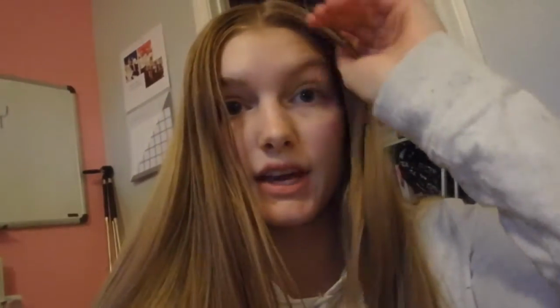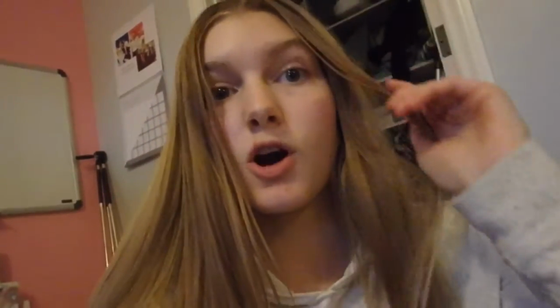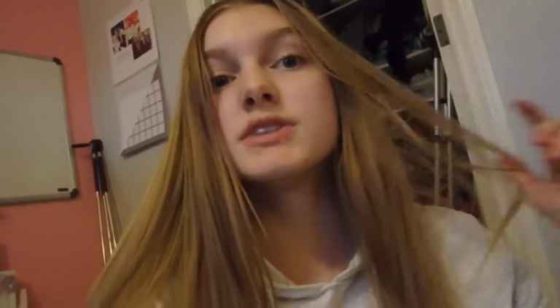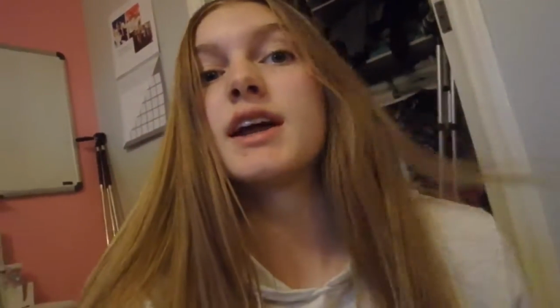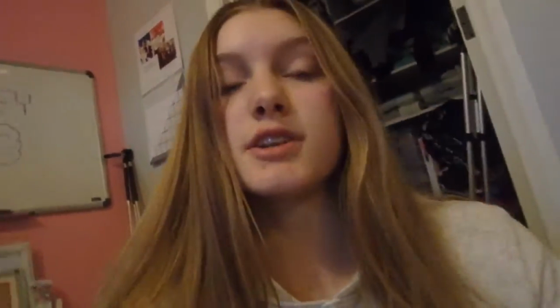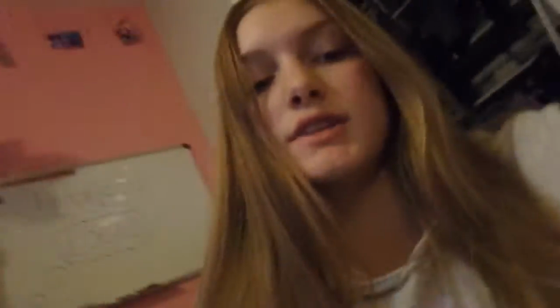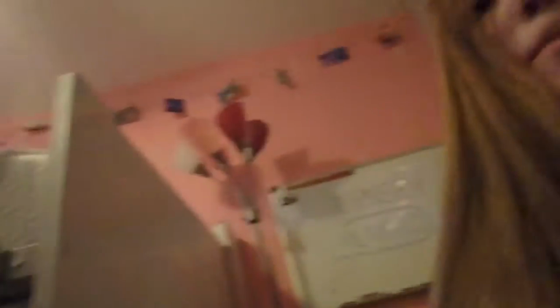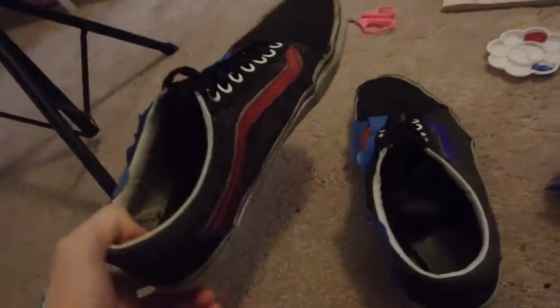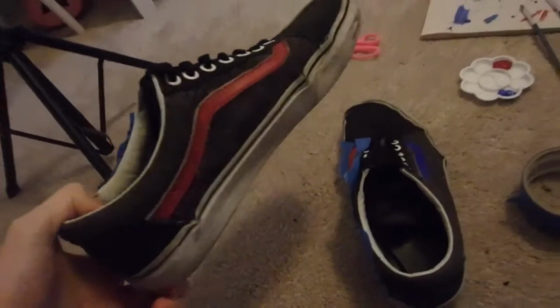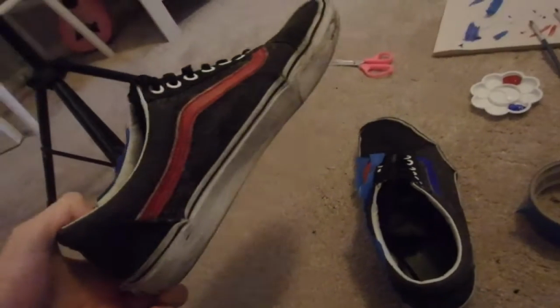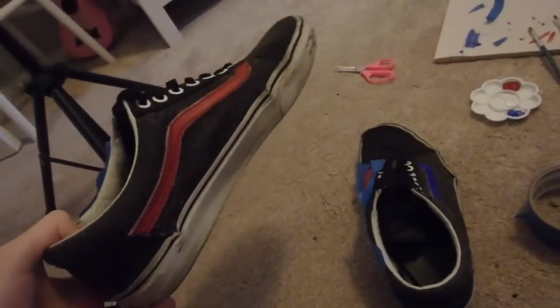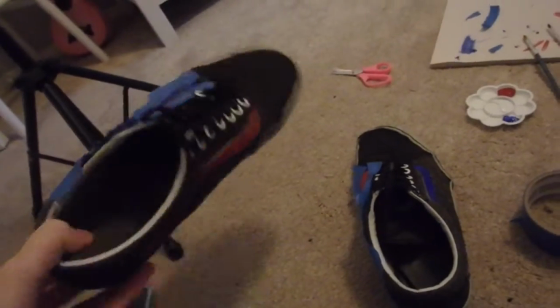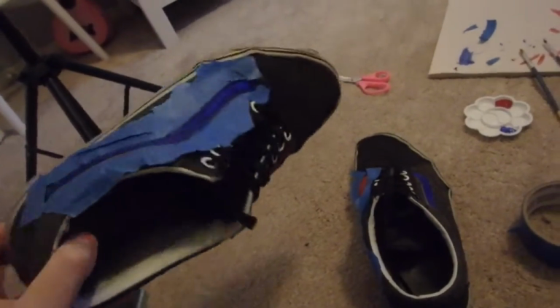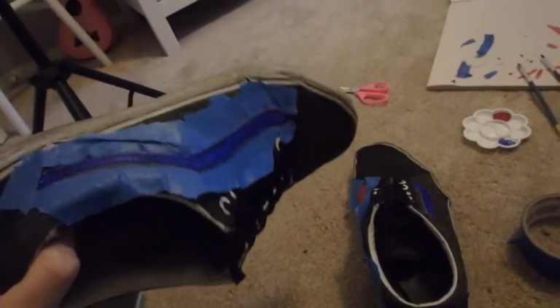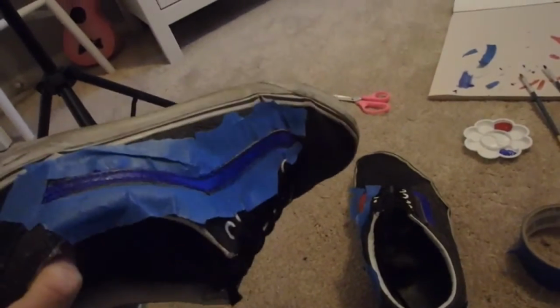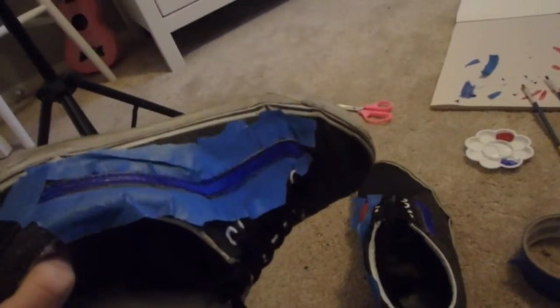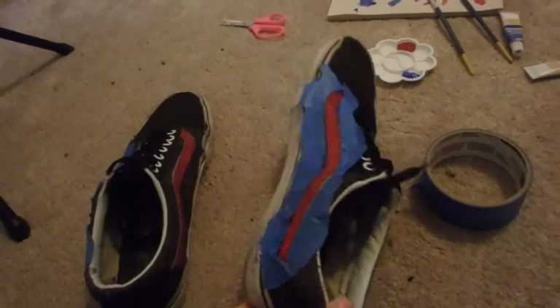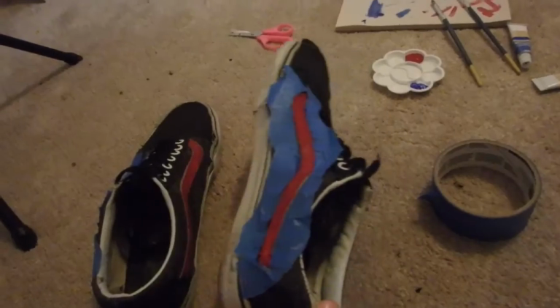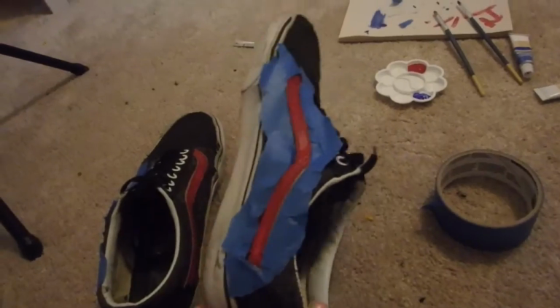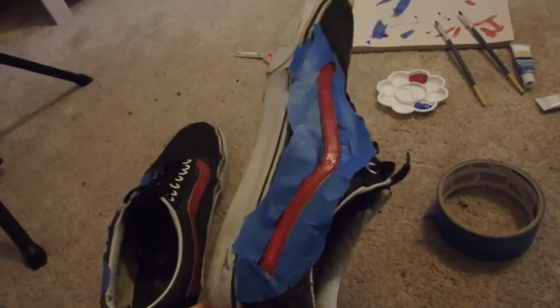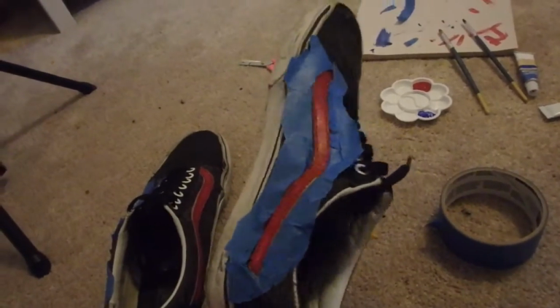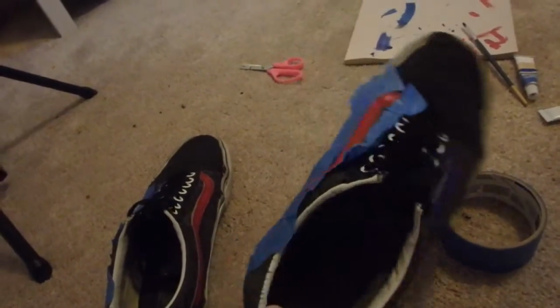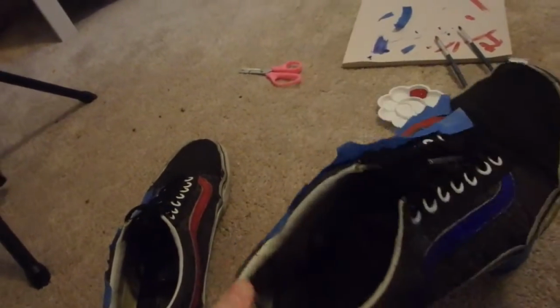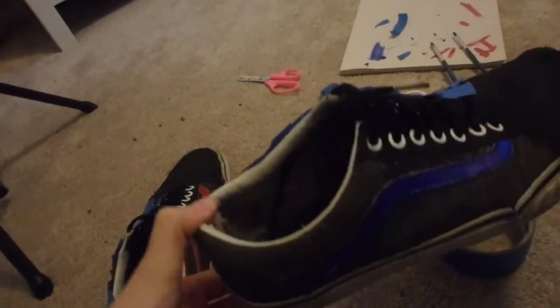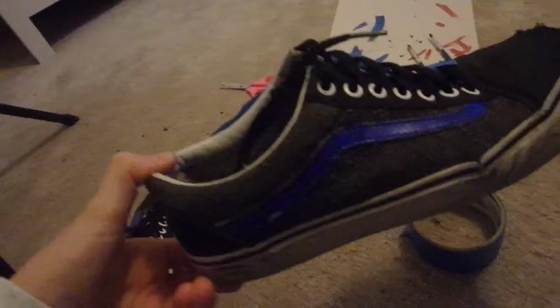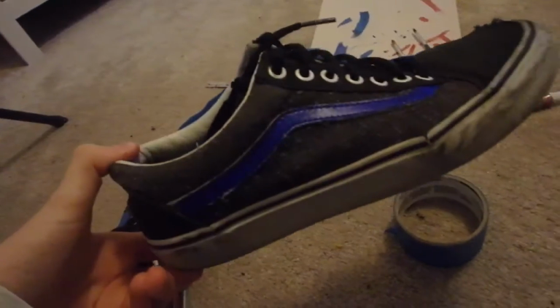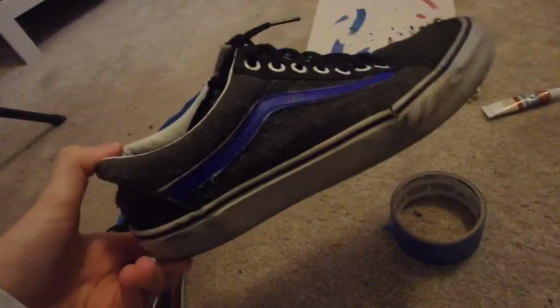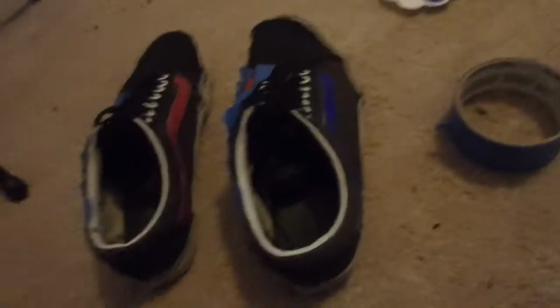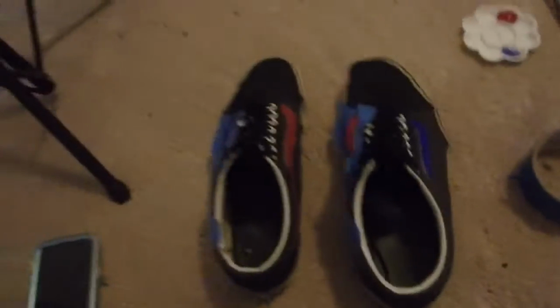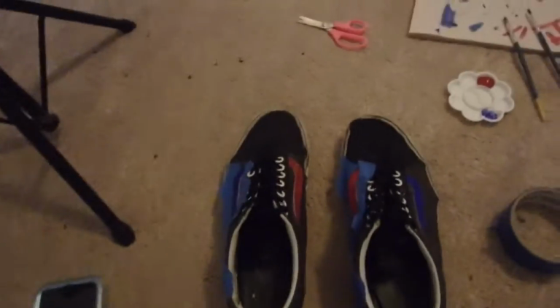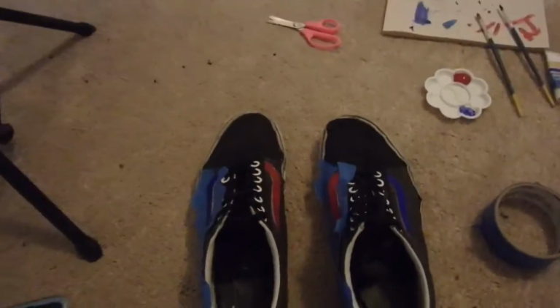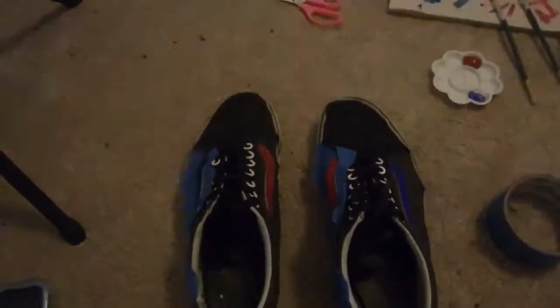I think I'm all done. I just still have the tape on. Voila! I think they look kind of cool.